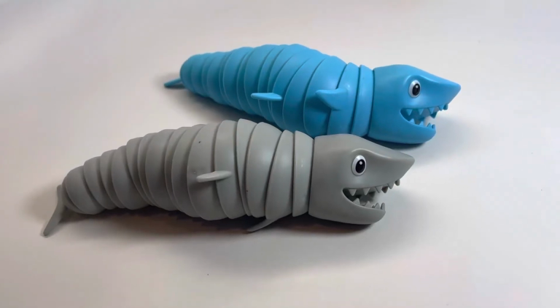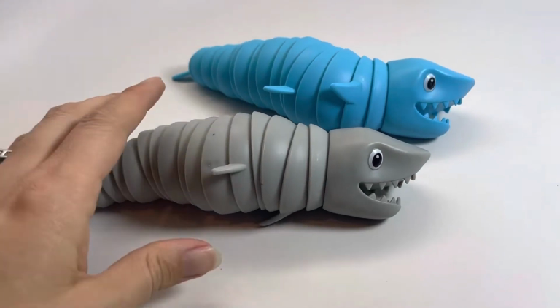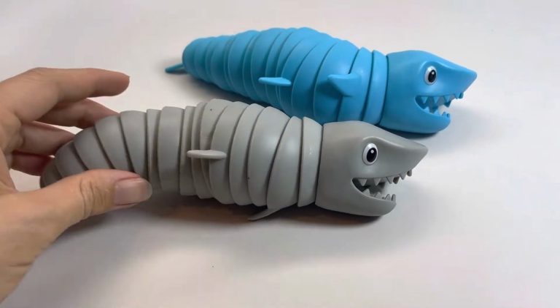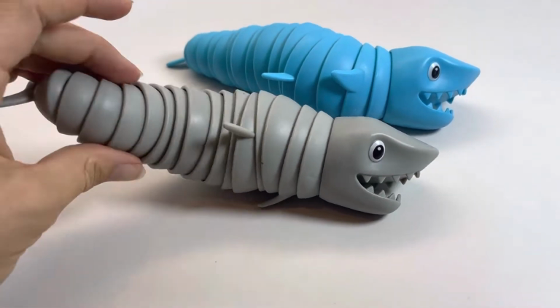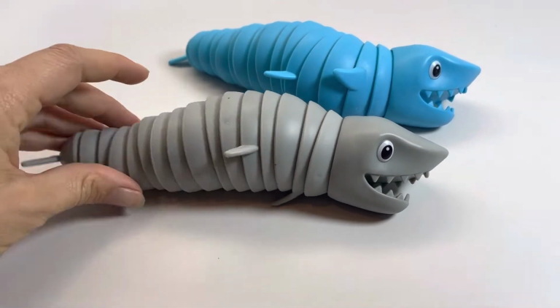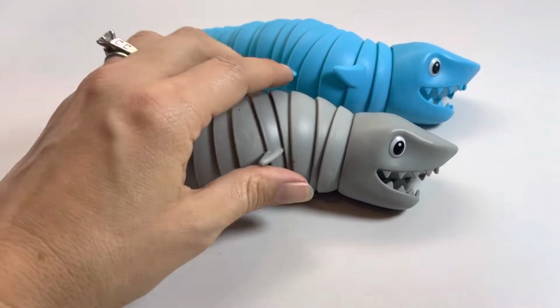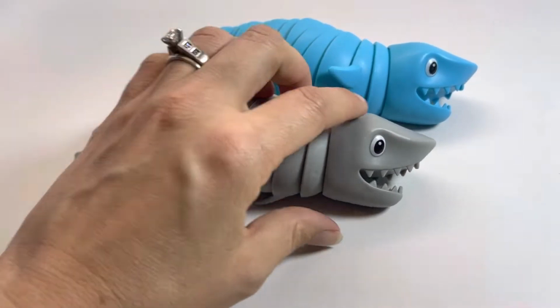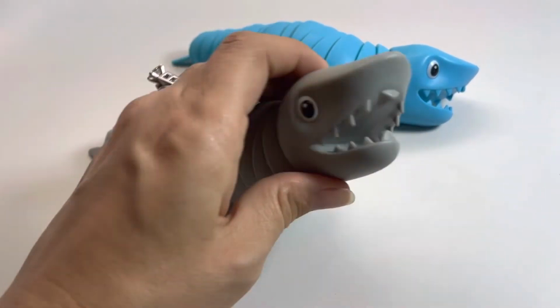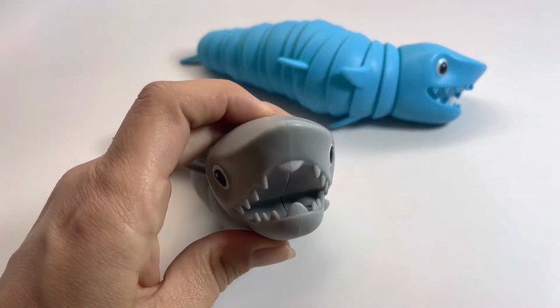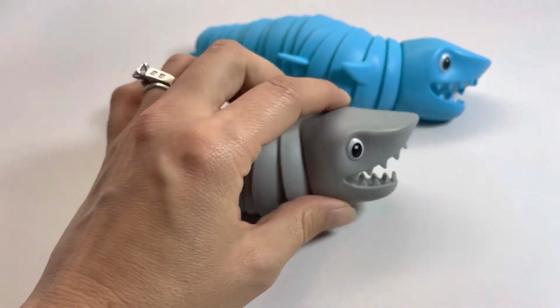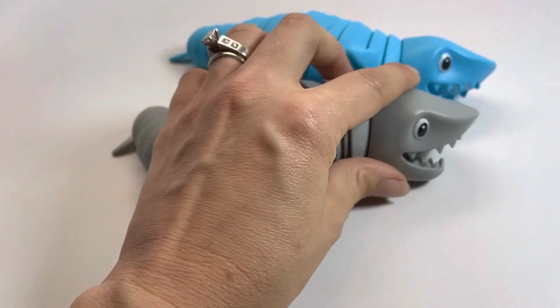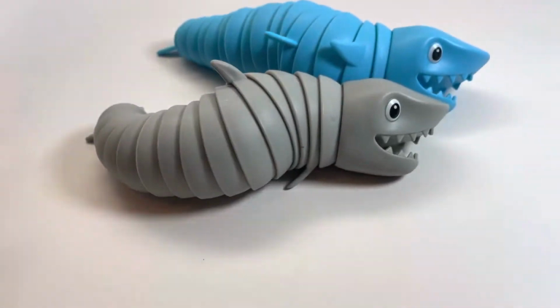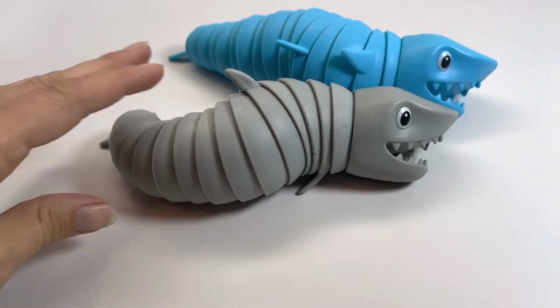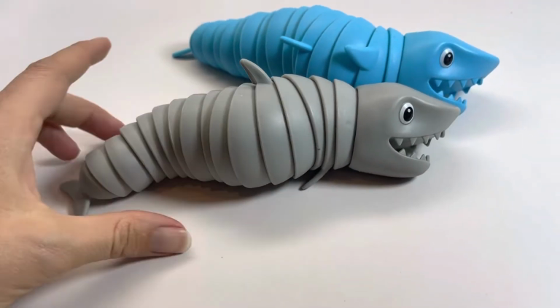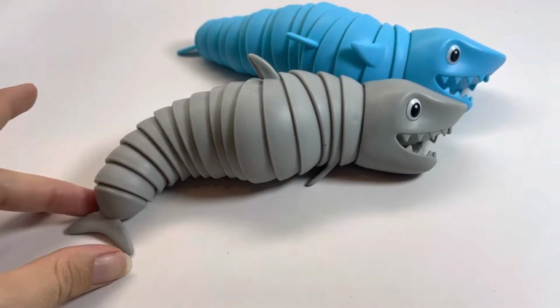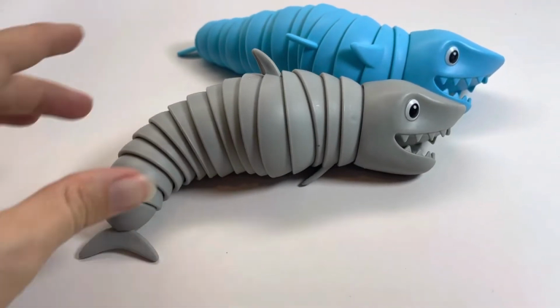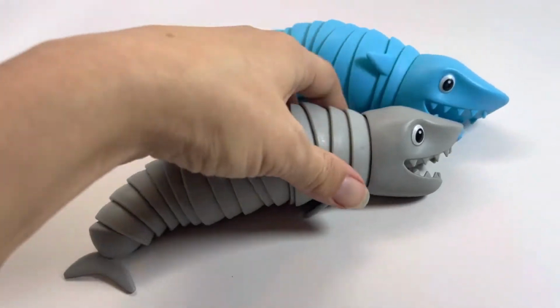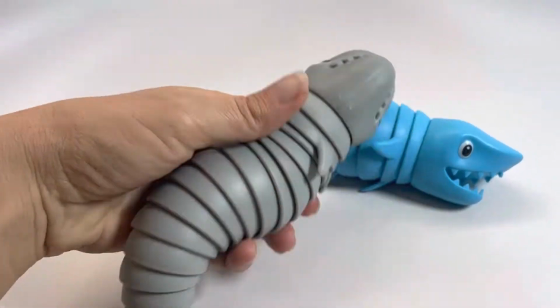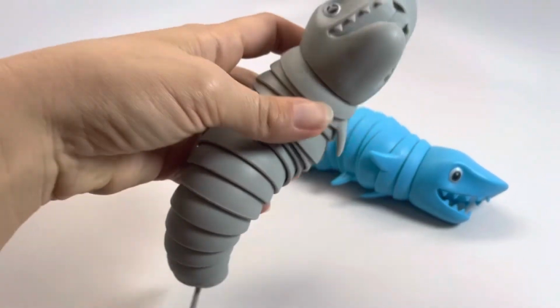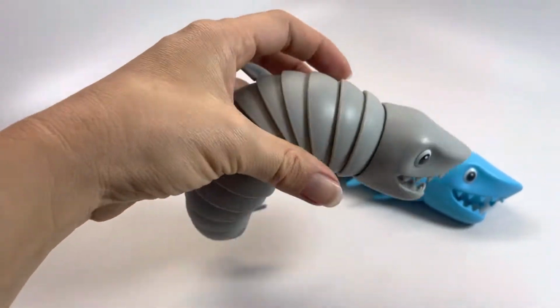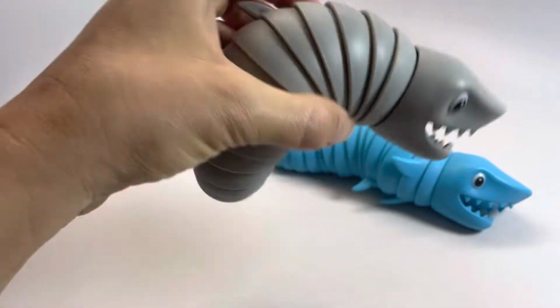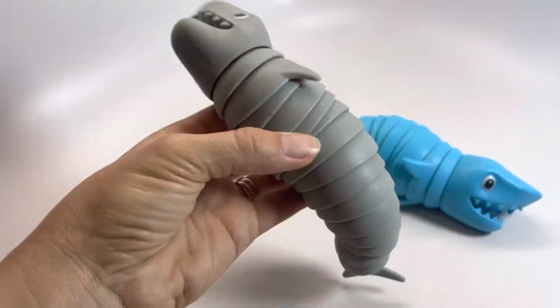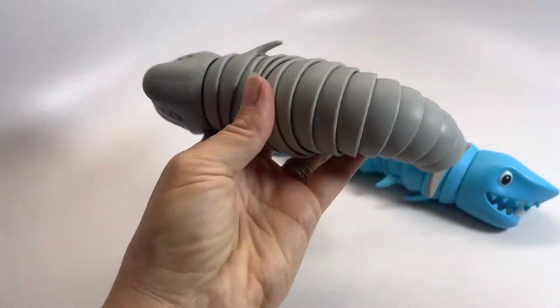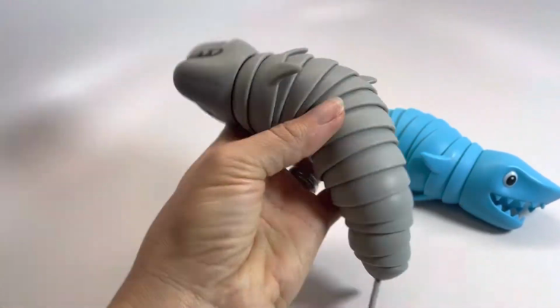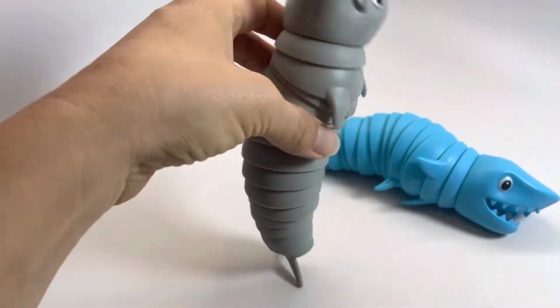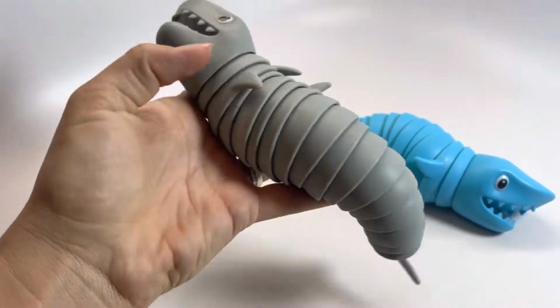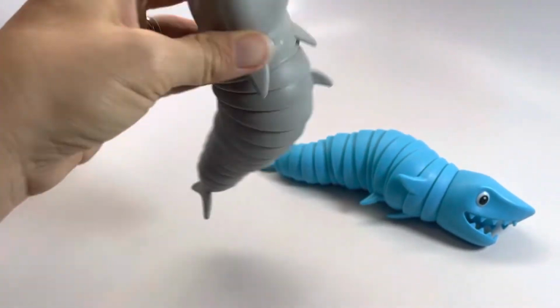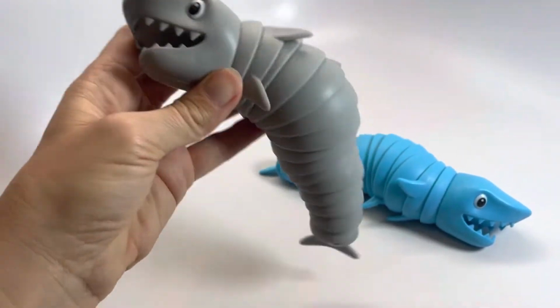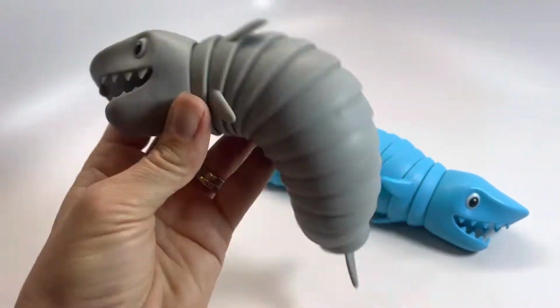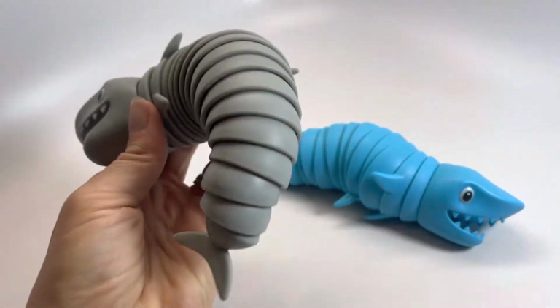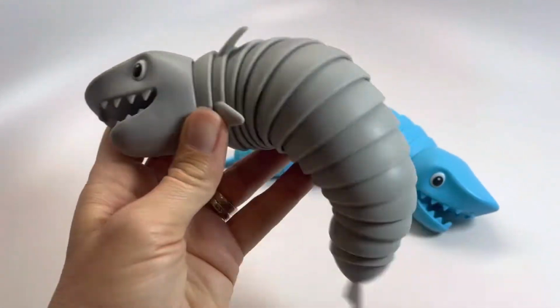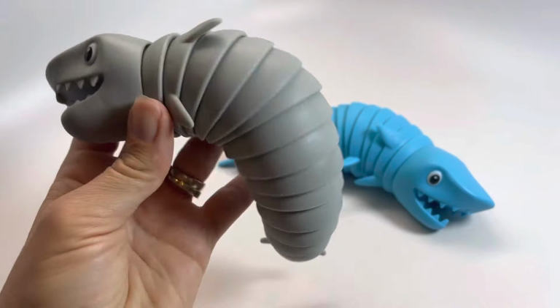Here are some Wiggle Articulated Fidget Sharks. They come in two different colors. They're actually quite large. You can hear how awesome these fidgets are.